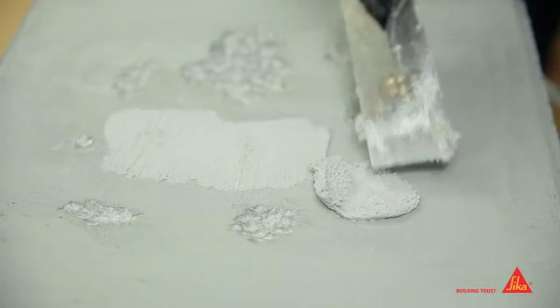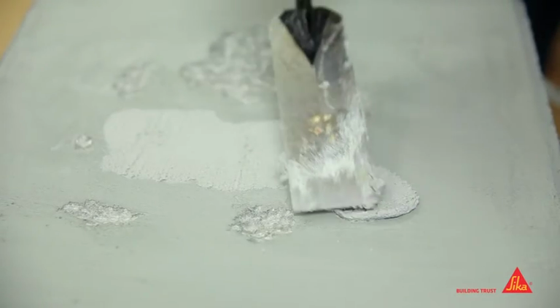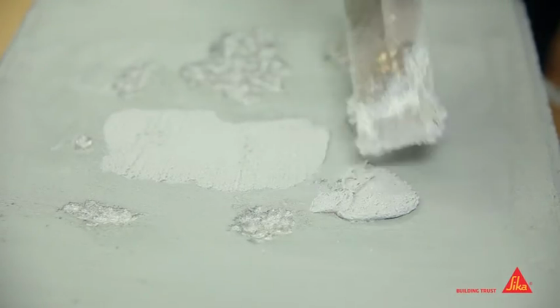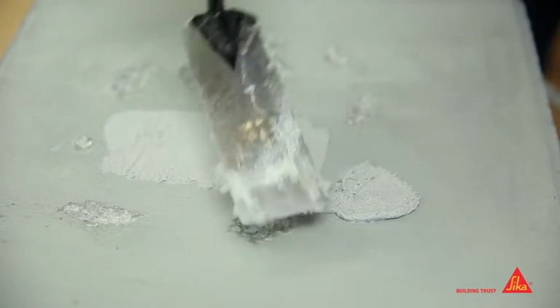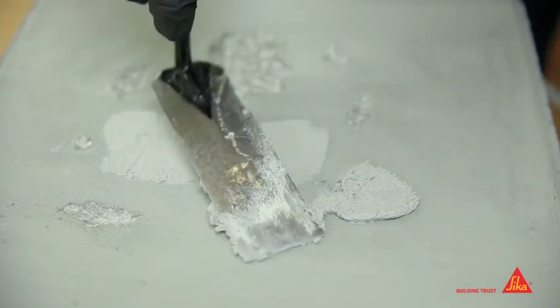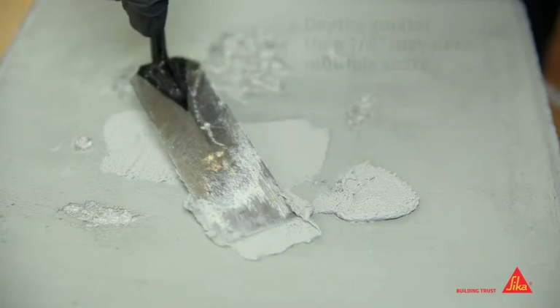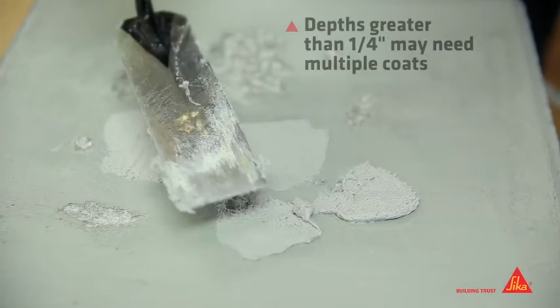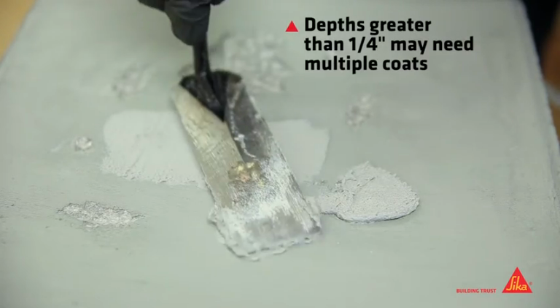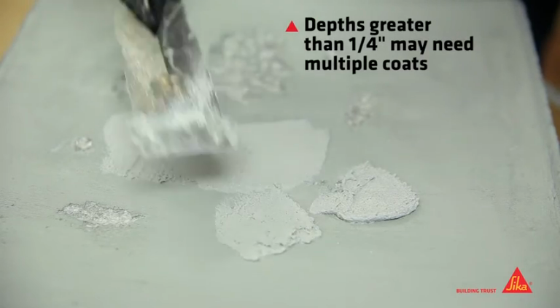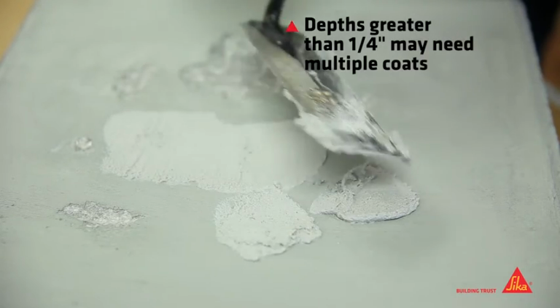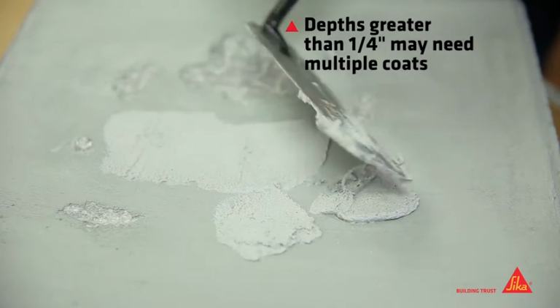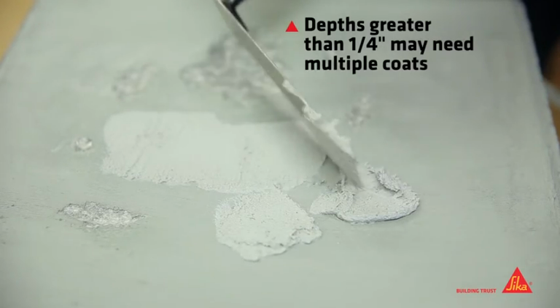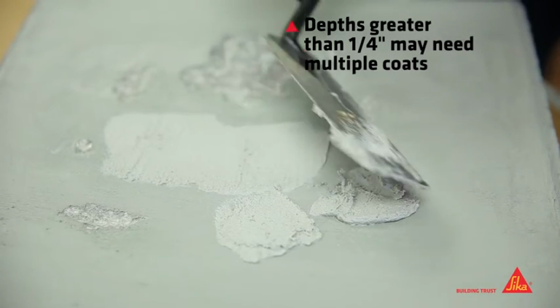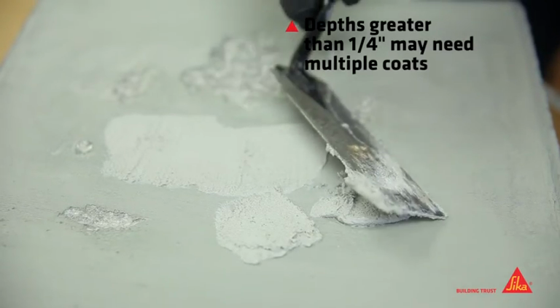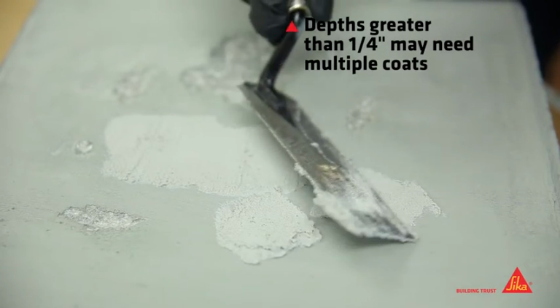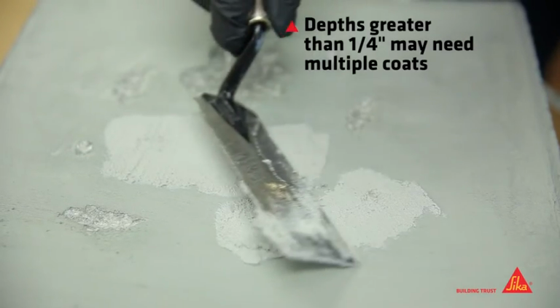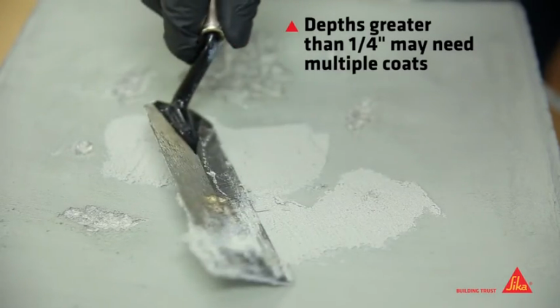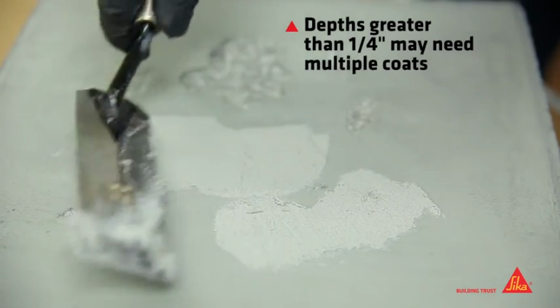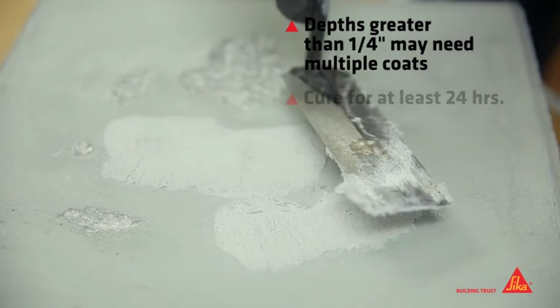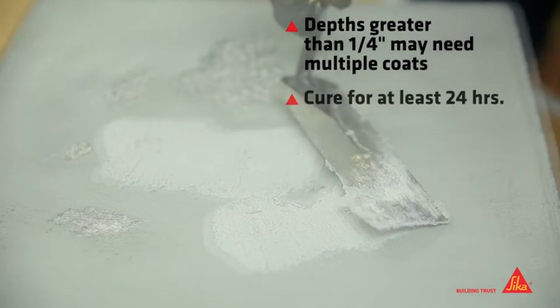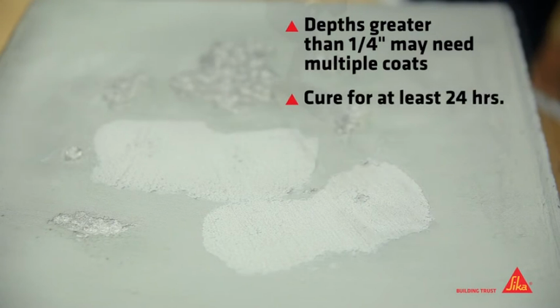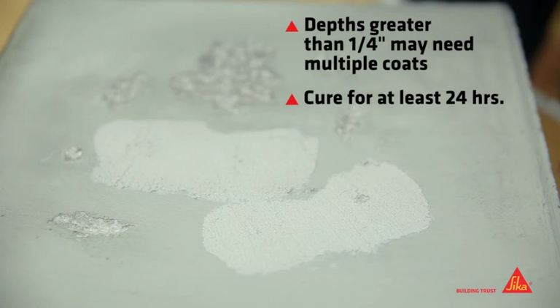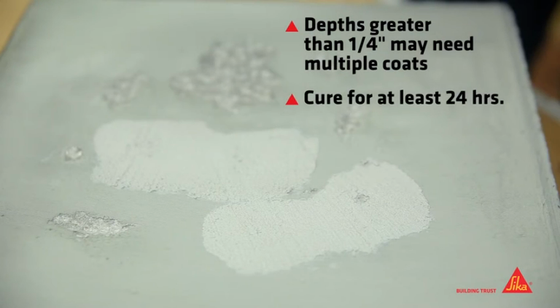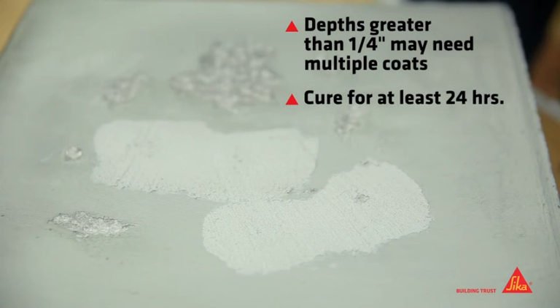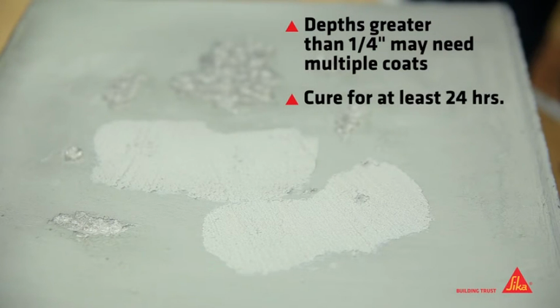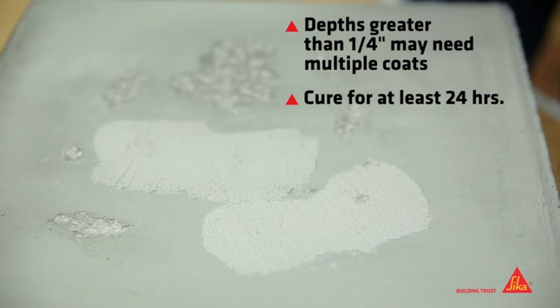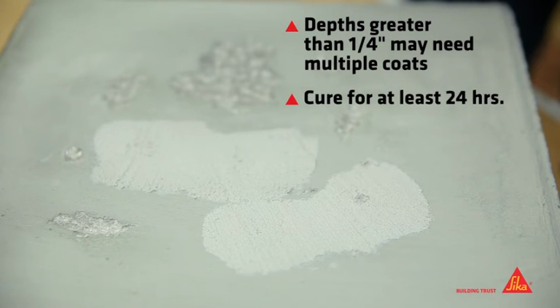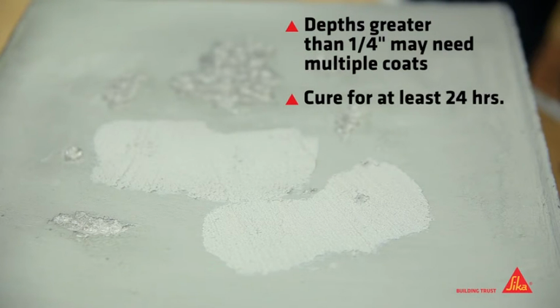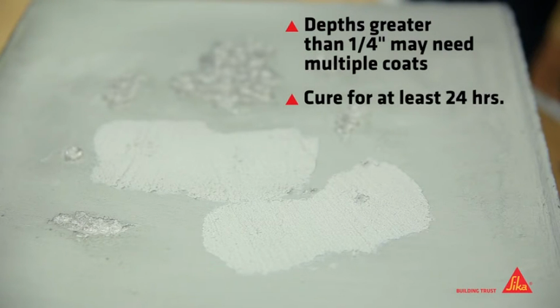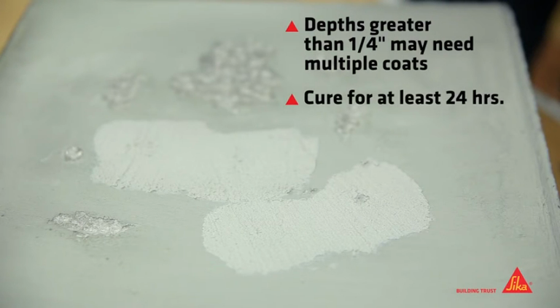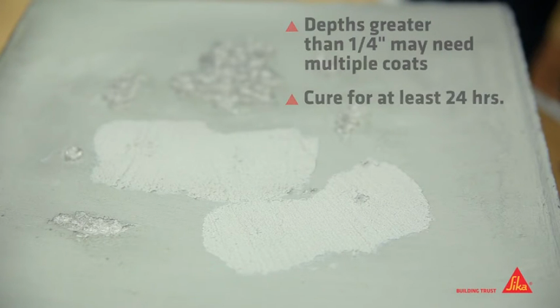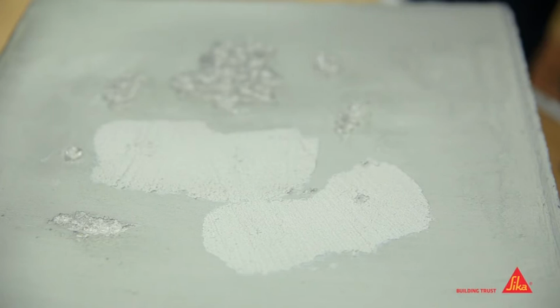Tool as required. Areas greater than one-quarter inch deep may require two or more applications. Allow the repaired area to dry and fully cure for at least 24 hours.